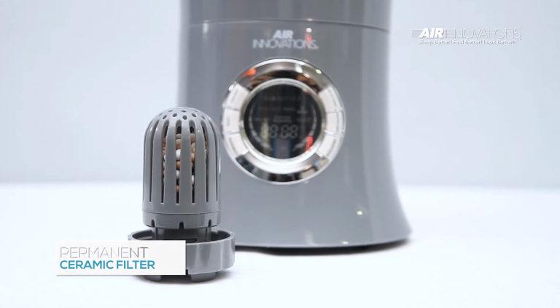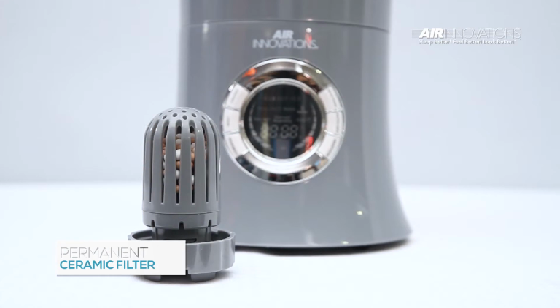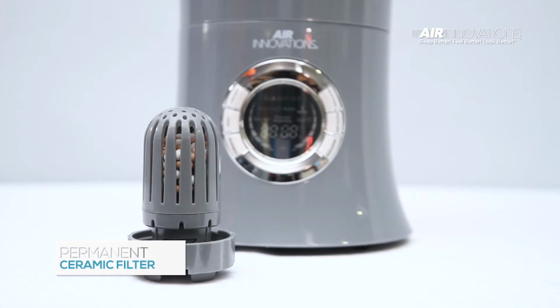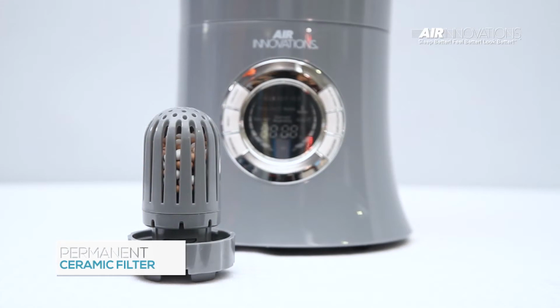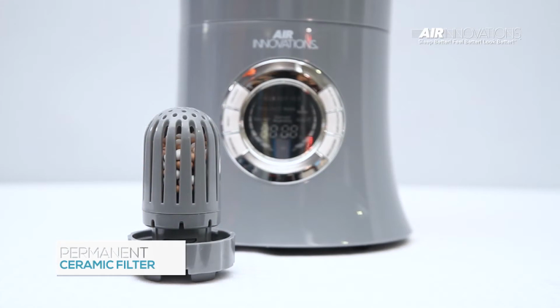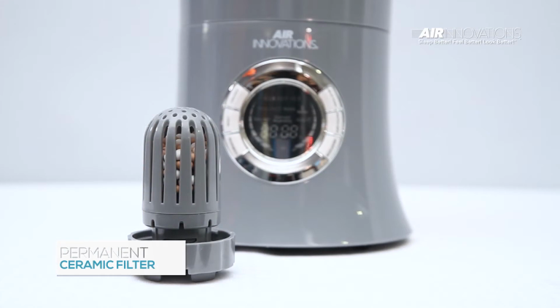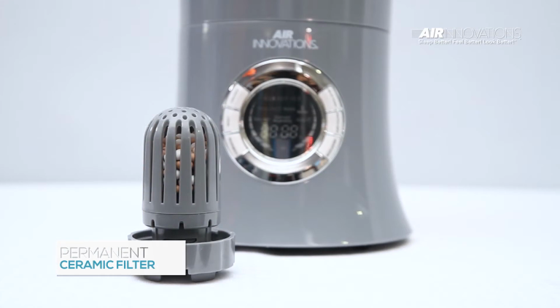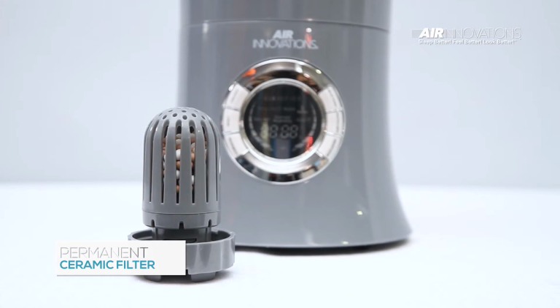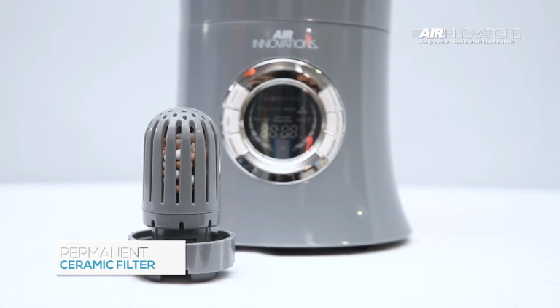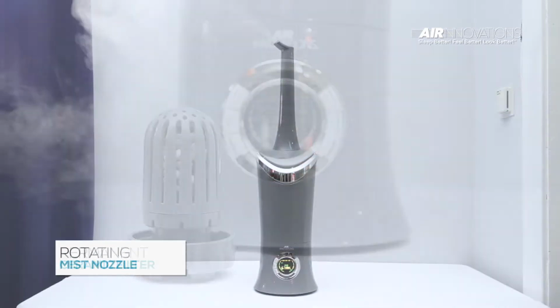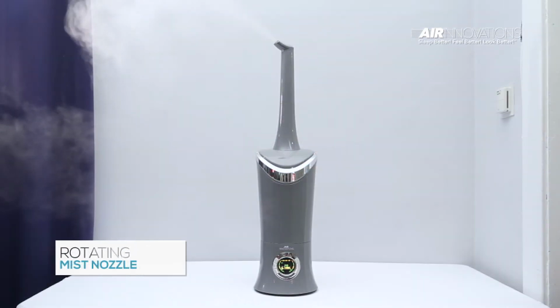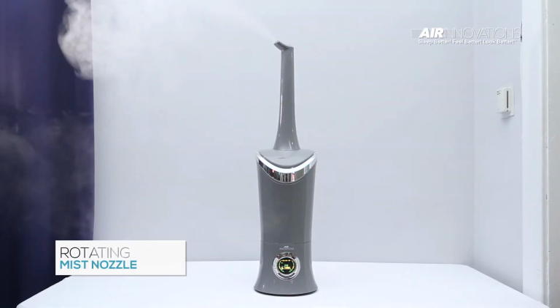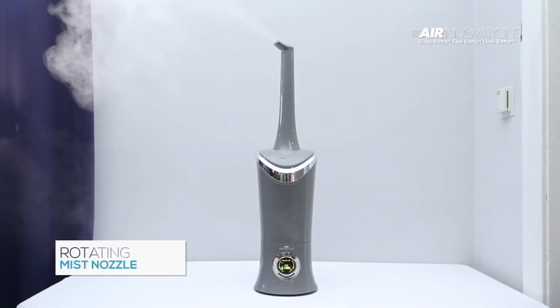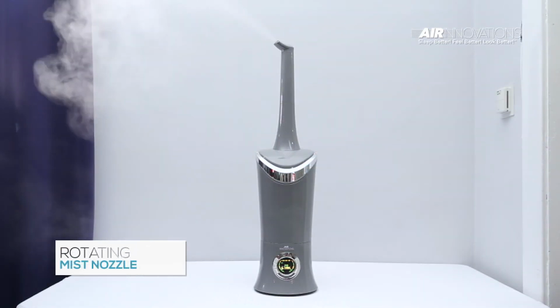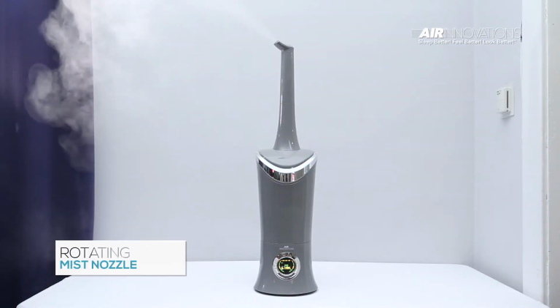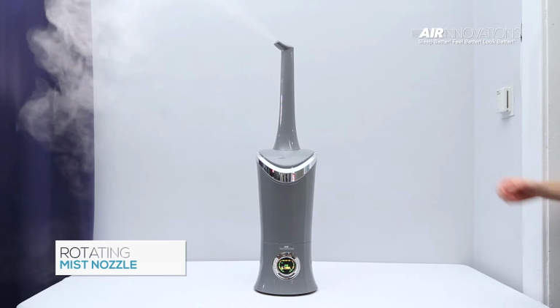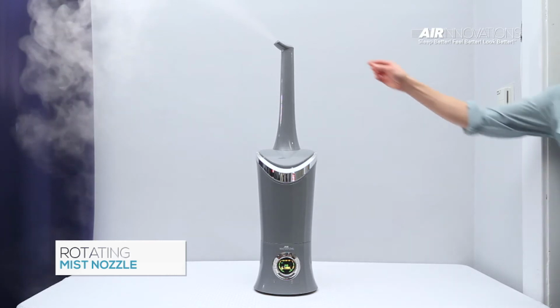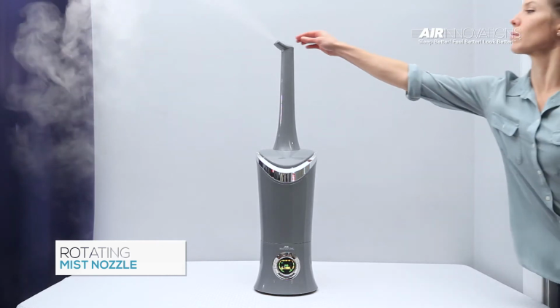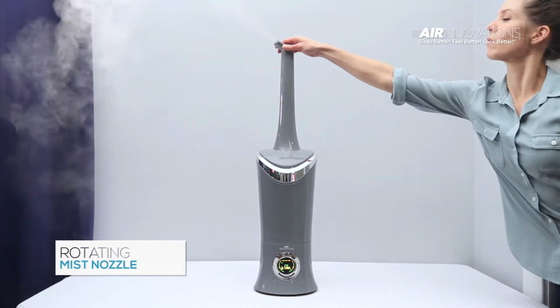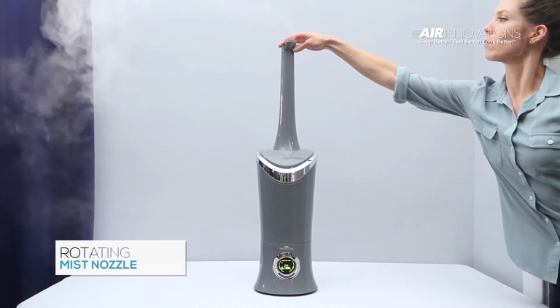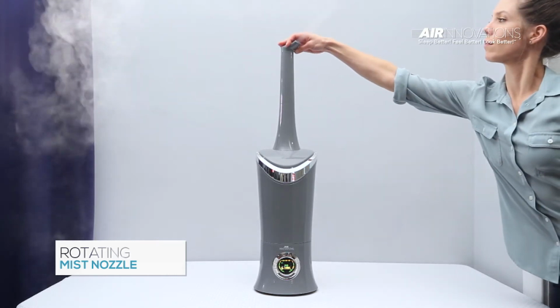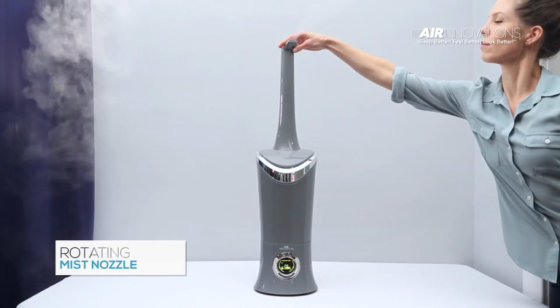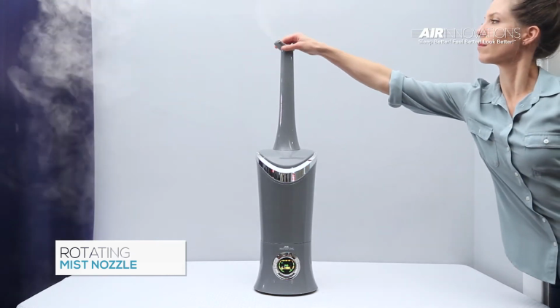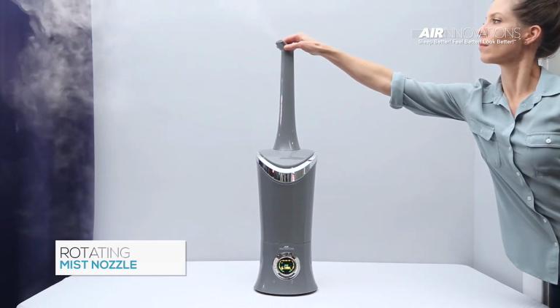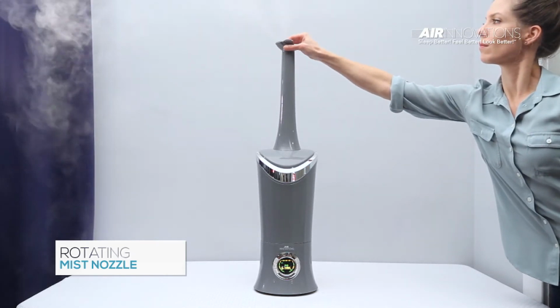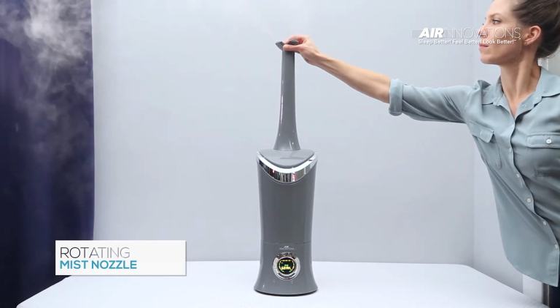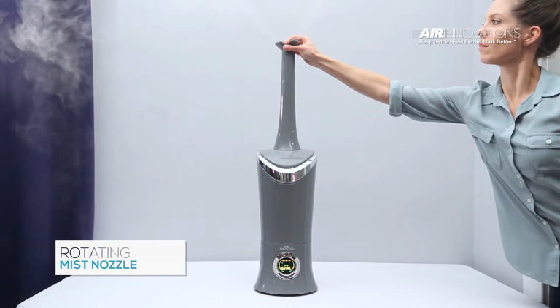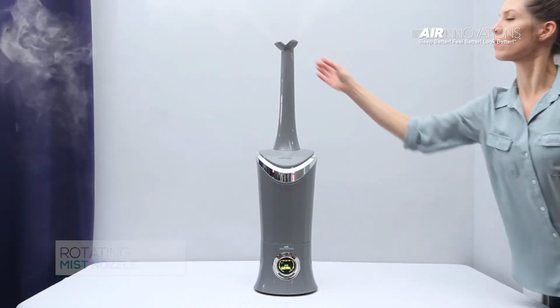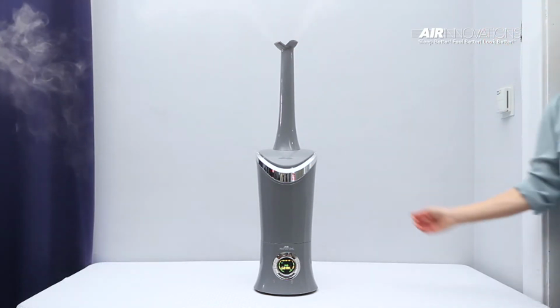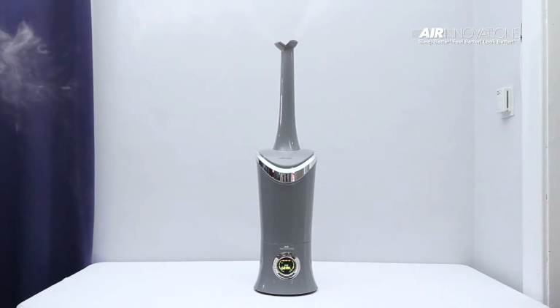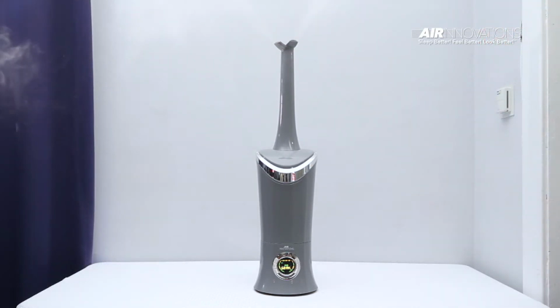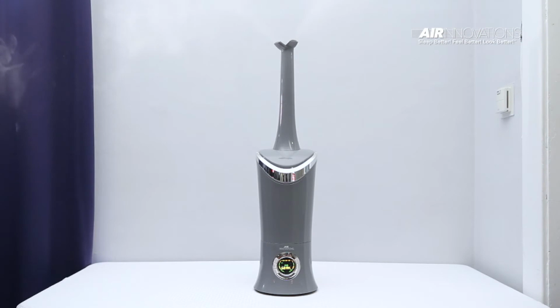The permanent ceramic filter never needs to be replaced, and the rotating mist nozzle can easily be aimed in any direction or split for even distribution of cool, refreshing moisture.